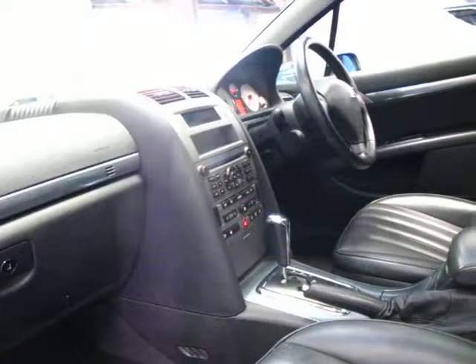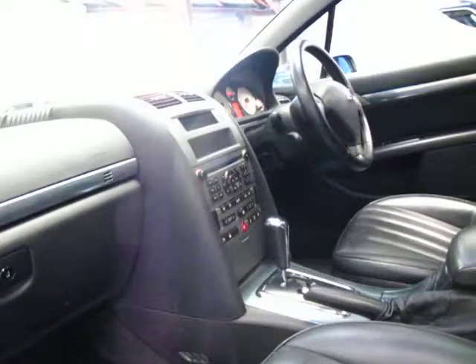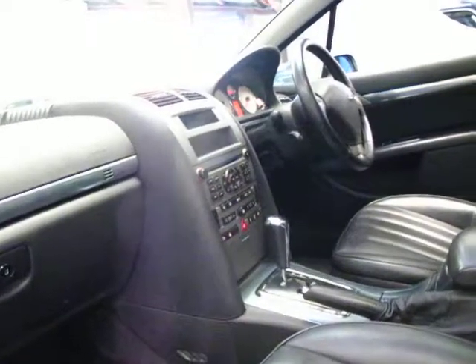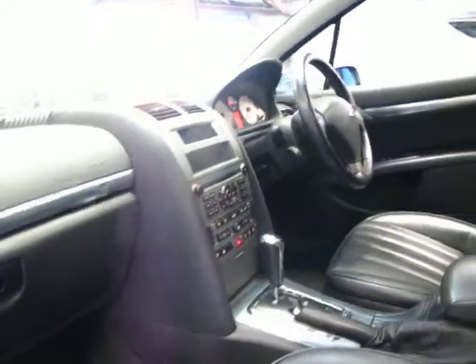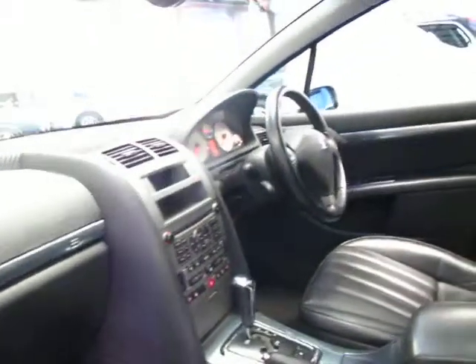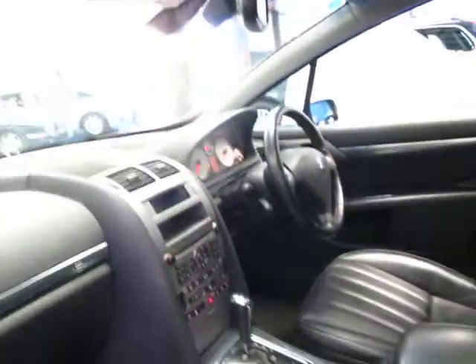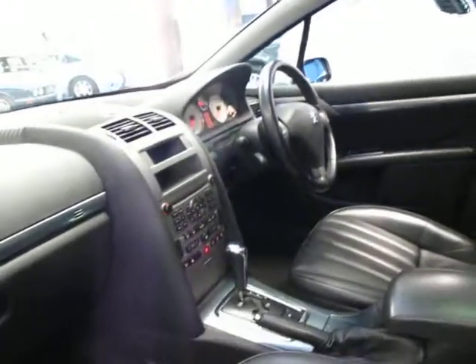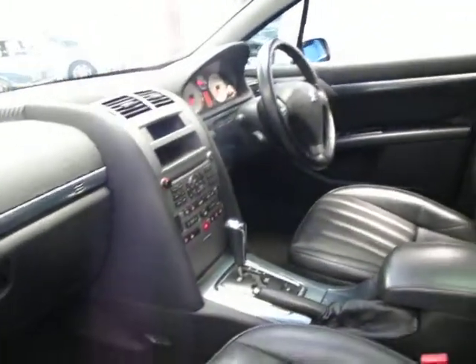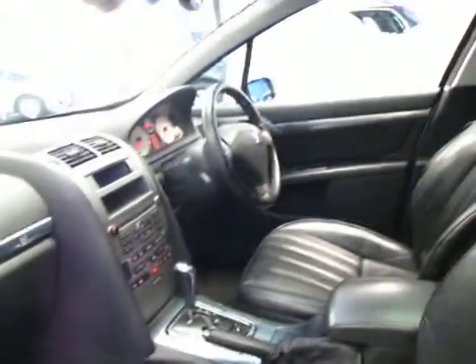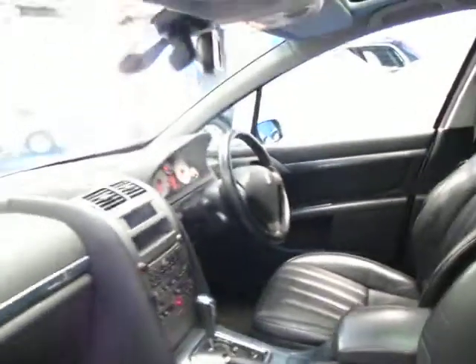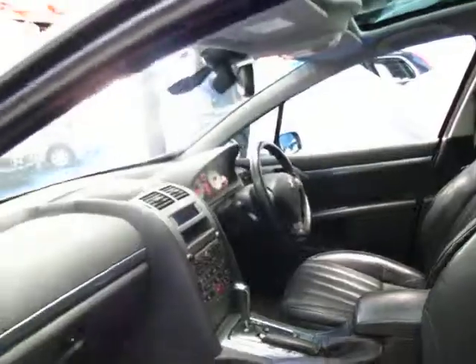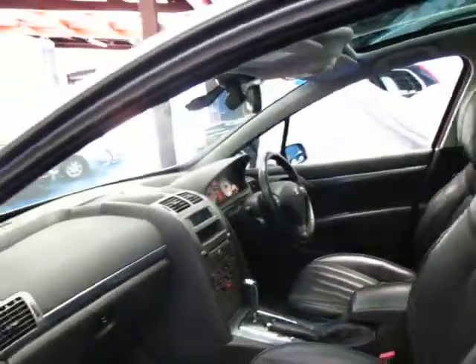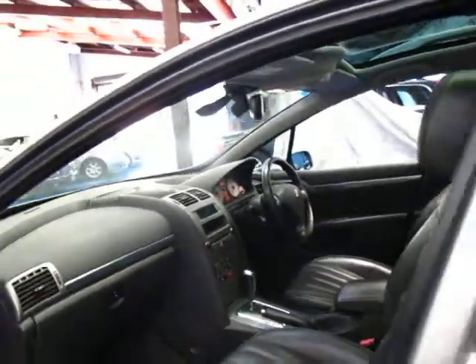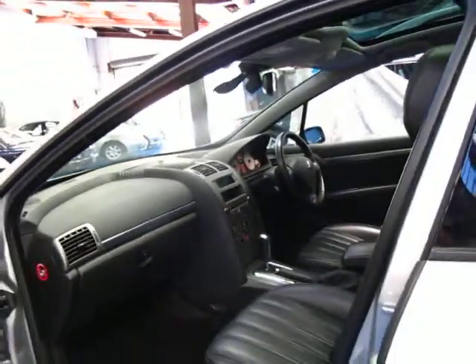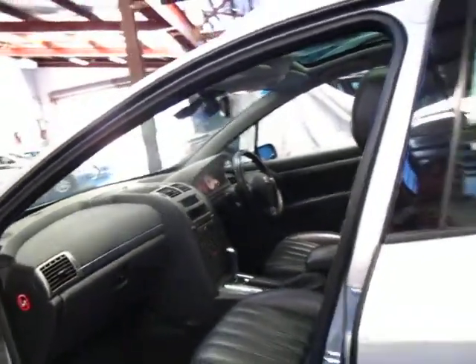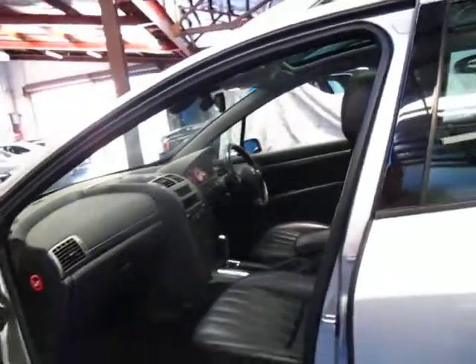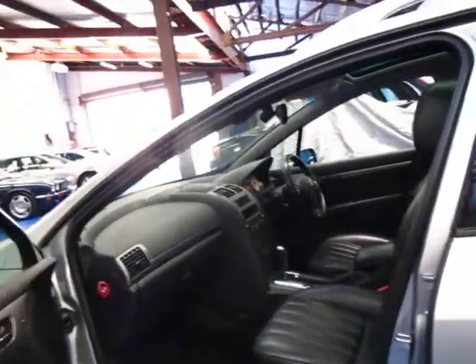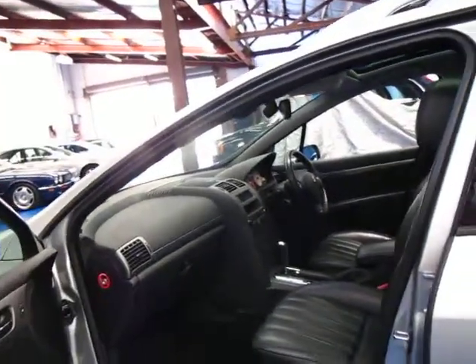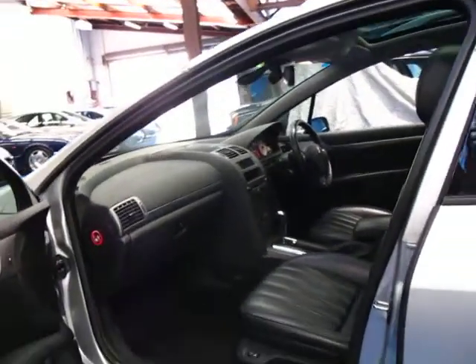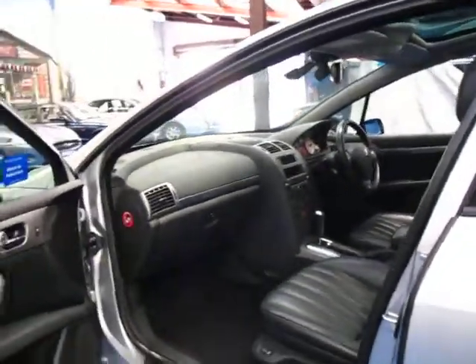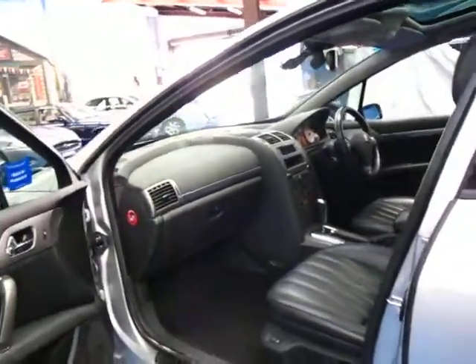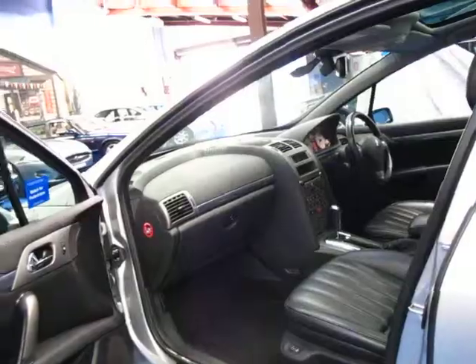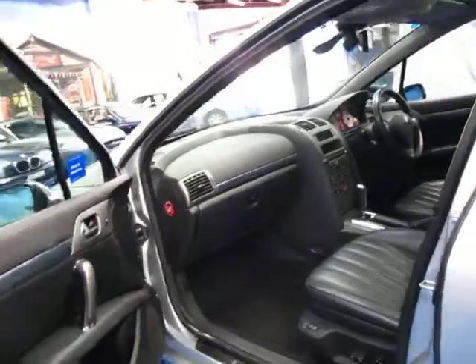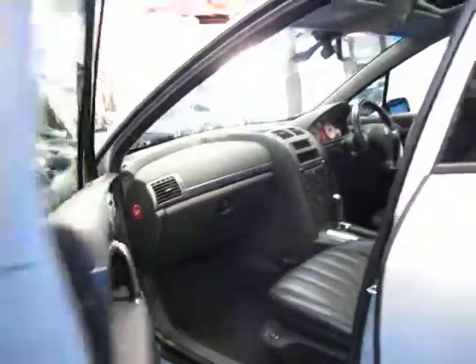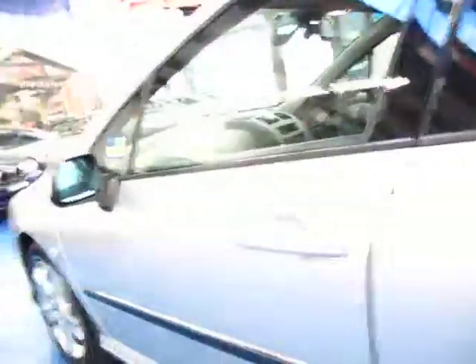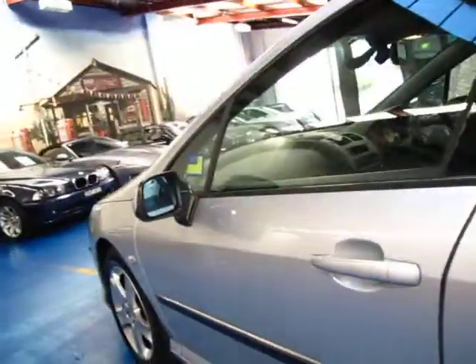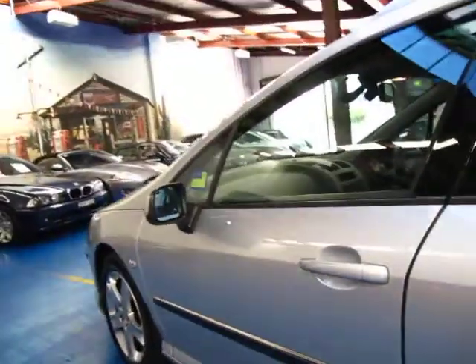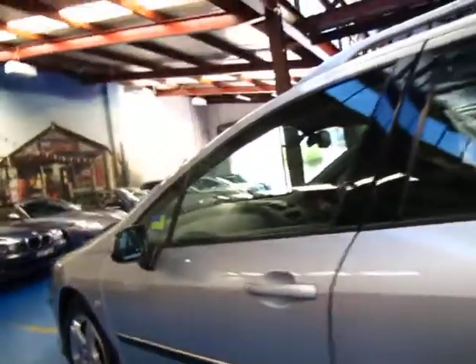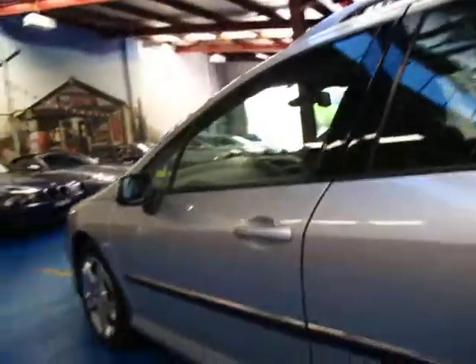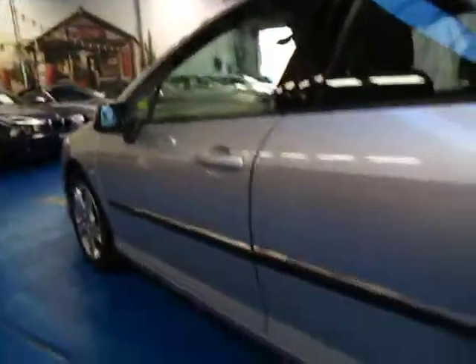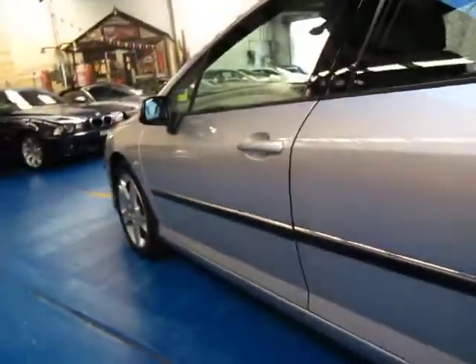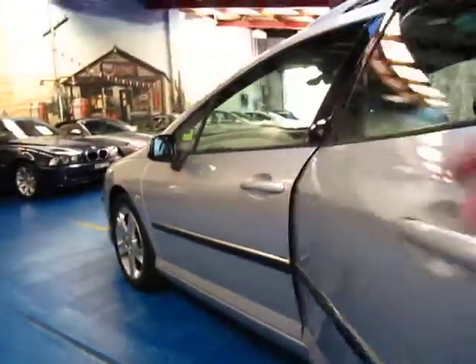The V6 is silky smooth and they're just very, very nice cars. Perfect for a family — they were very expensive when they were new and I think they're incredible value second hand, especially with 82,000 kilometres and a very good service history.